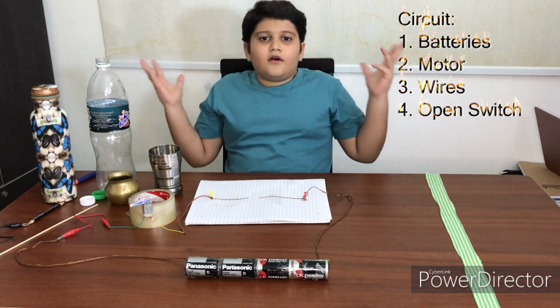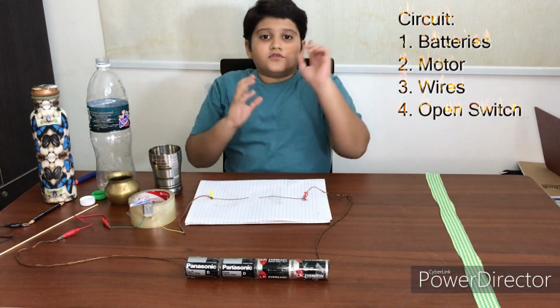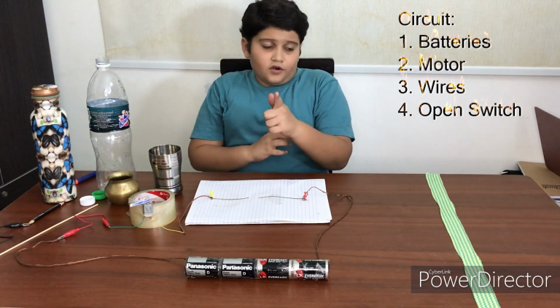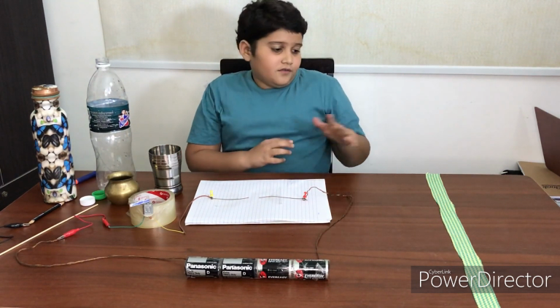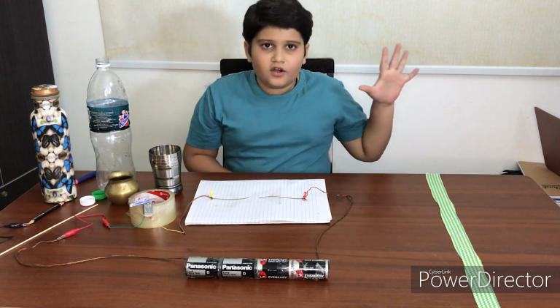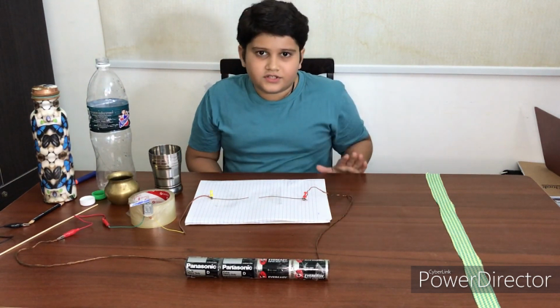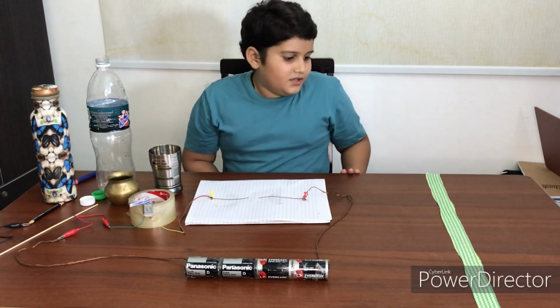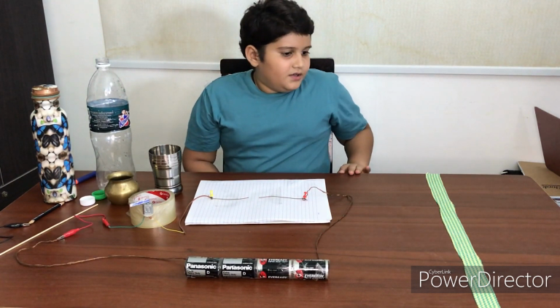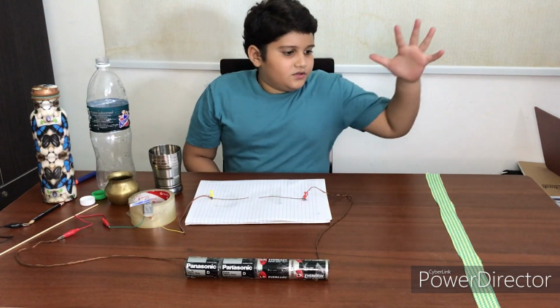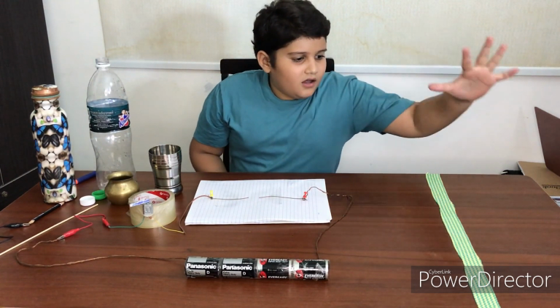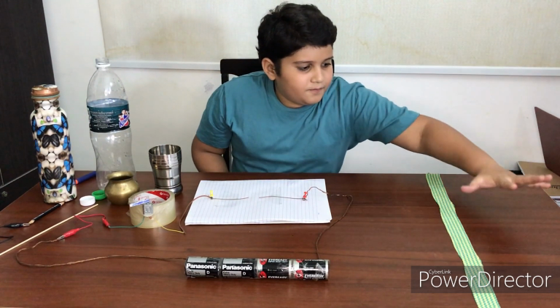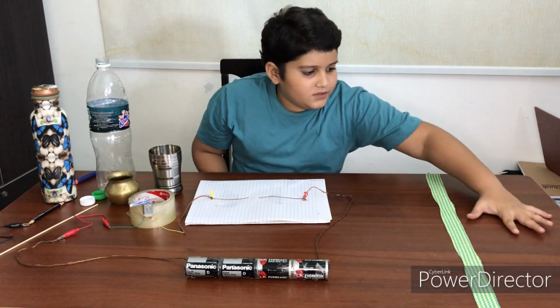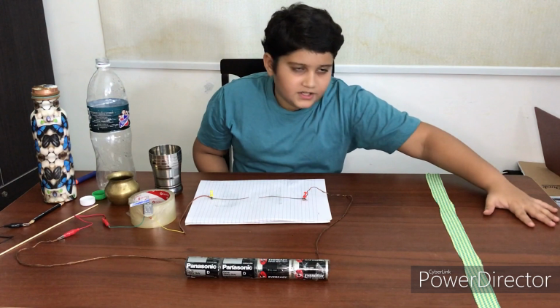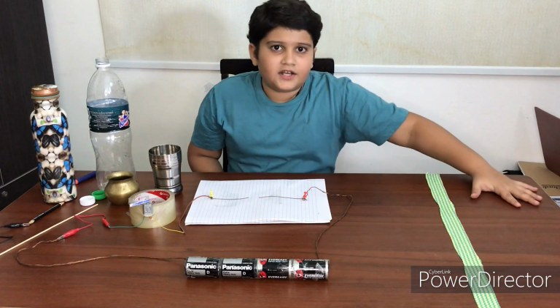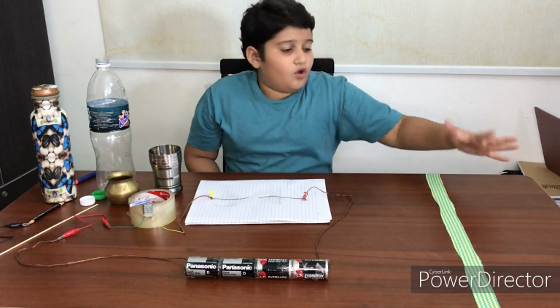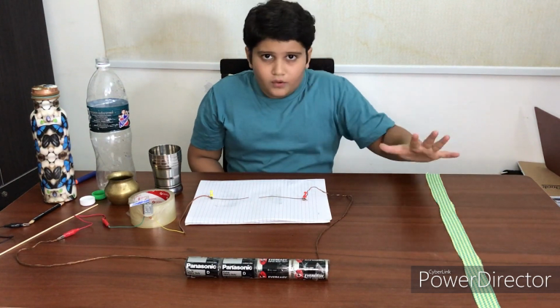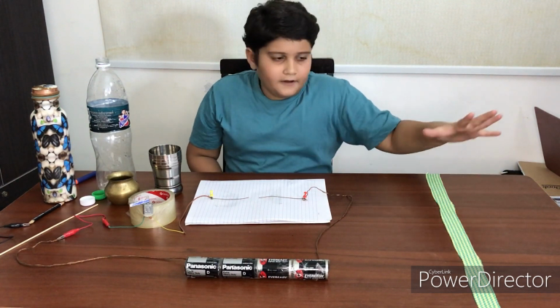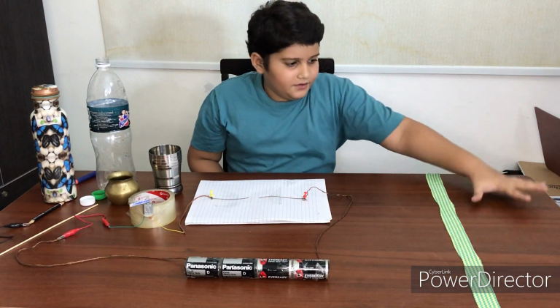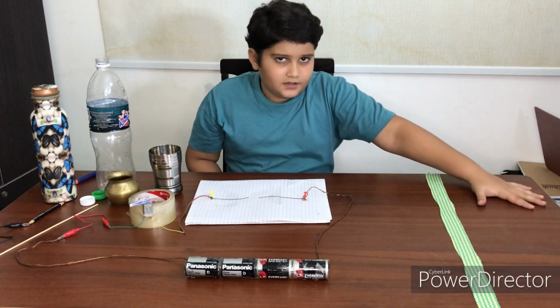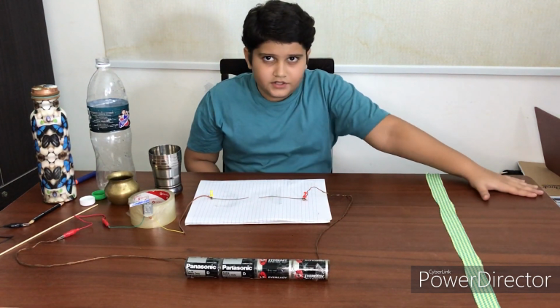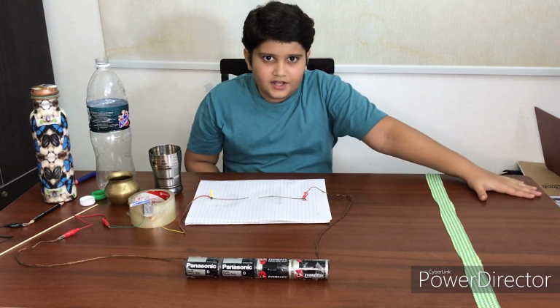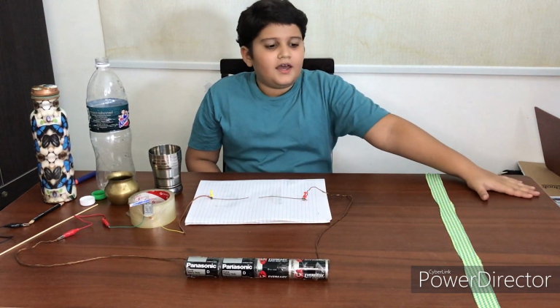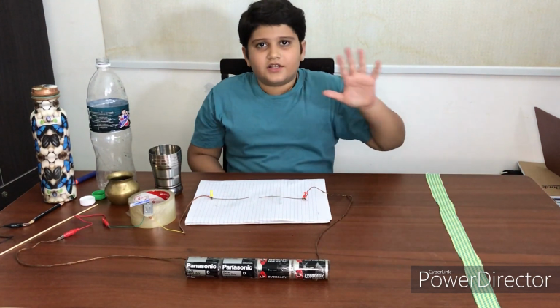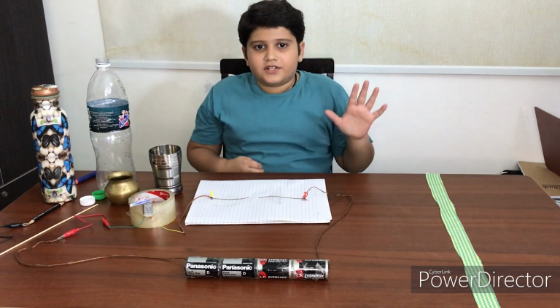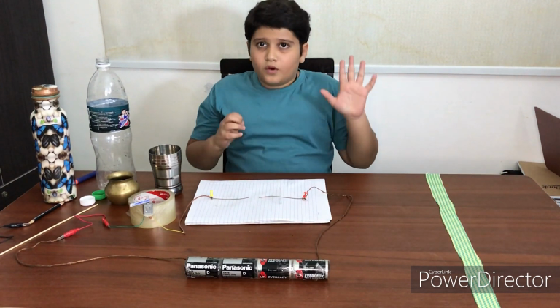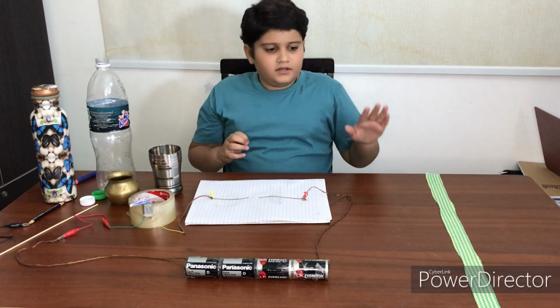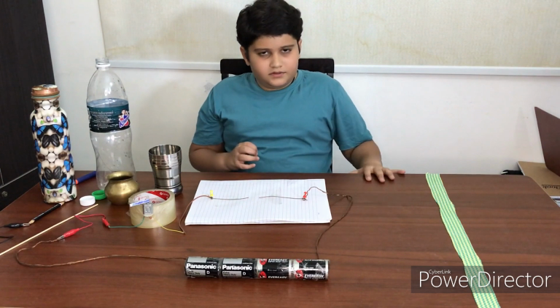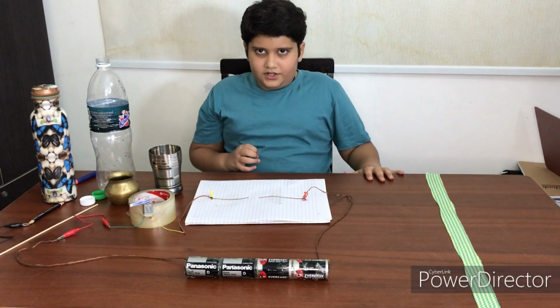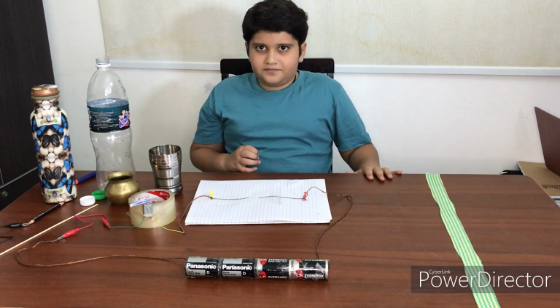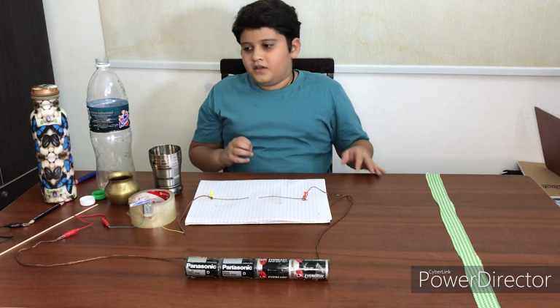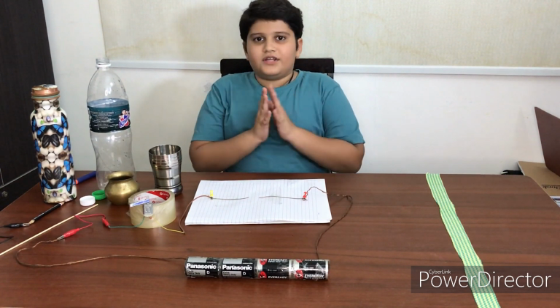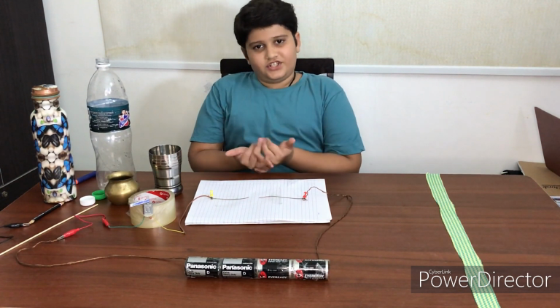I'll put the things that don't work on this side and the things that work on this side. So let's start.